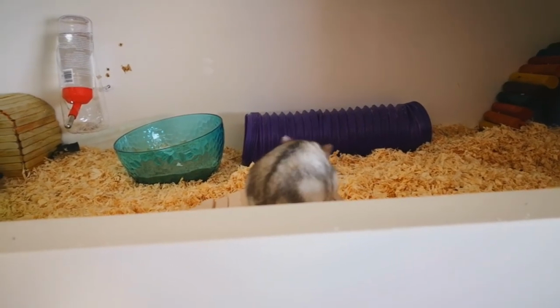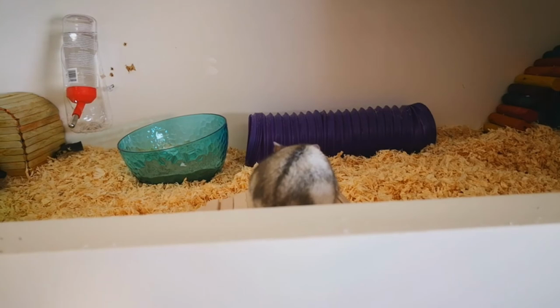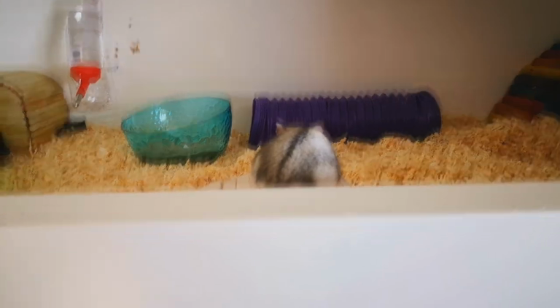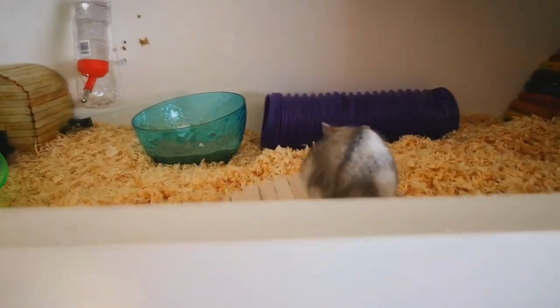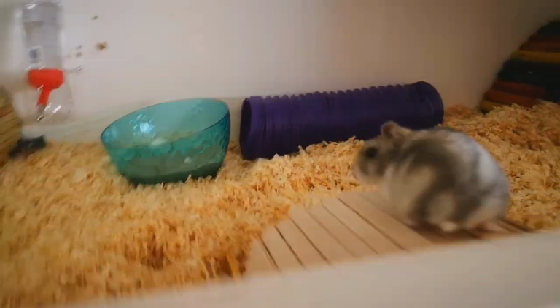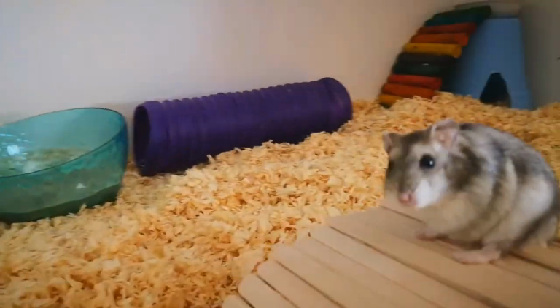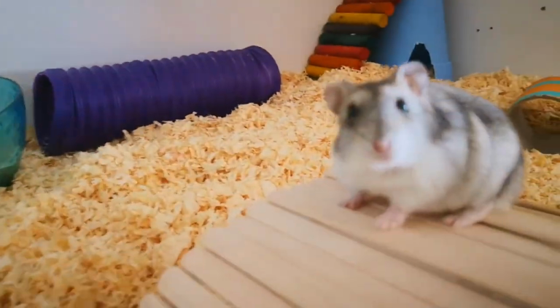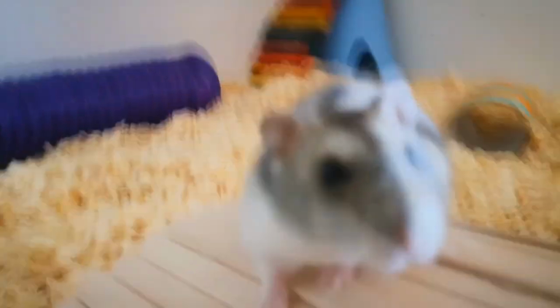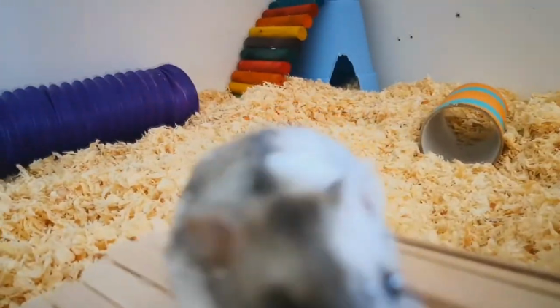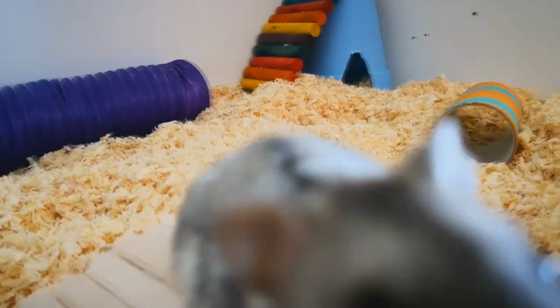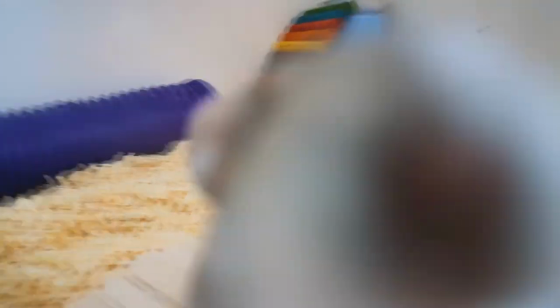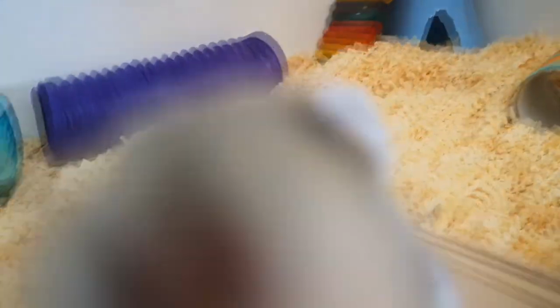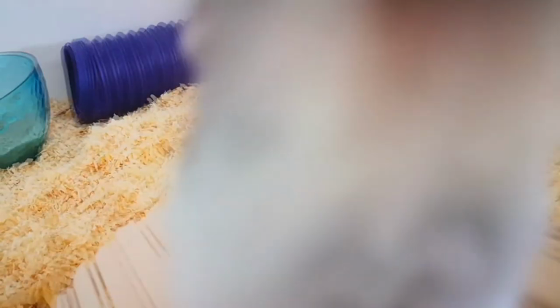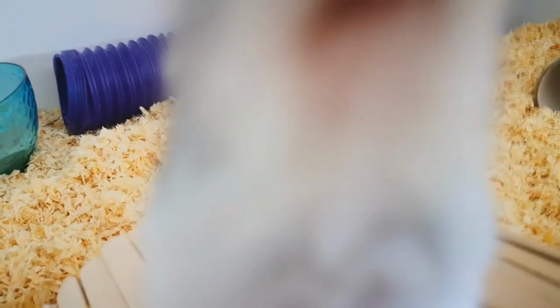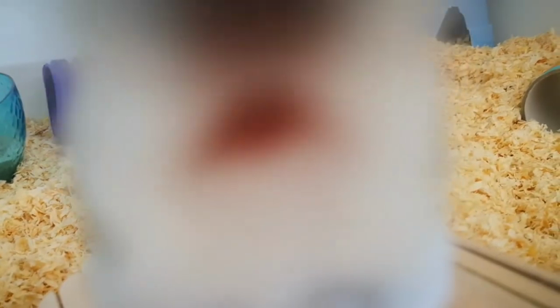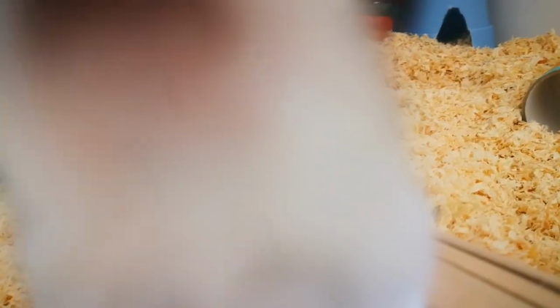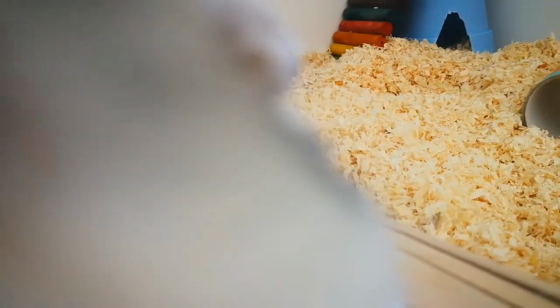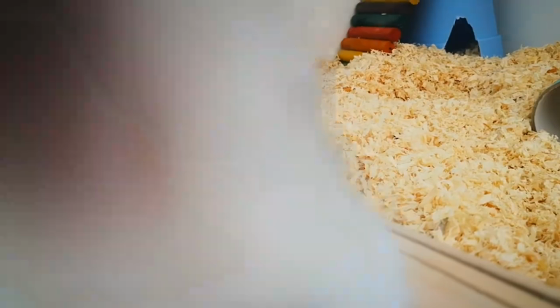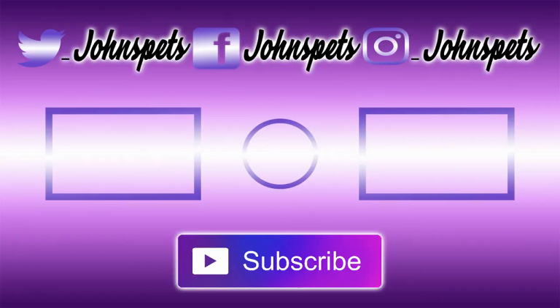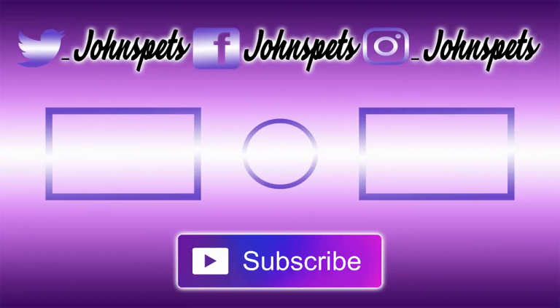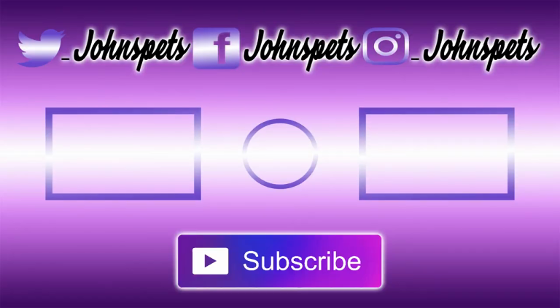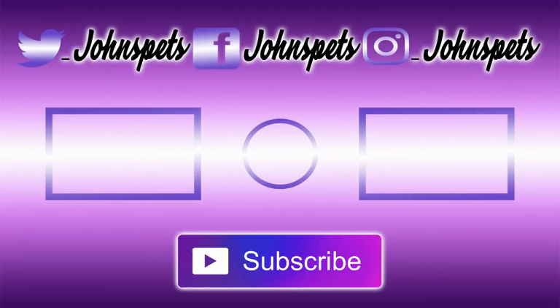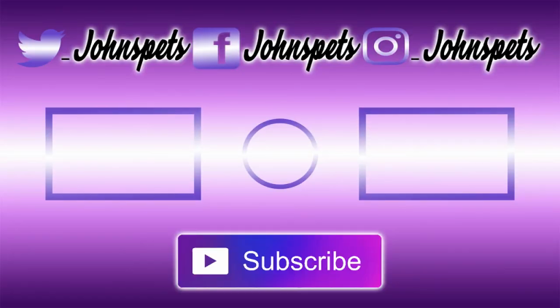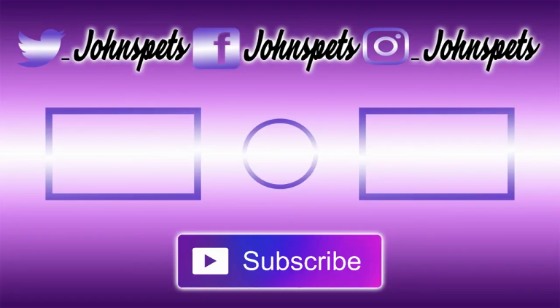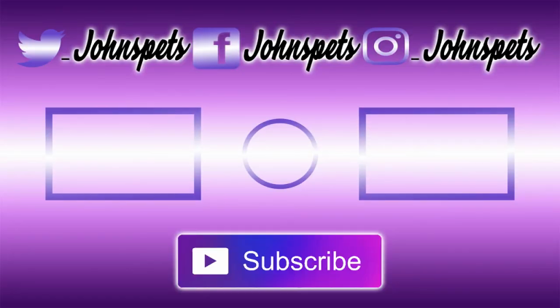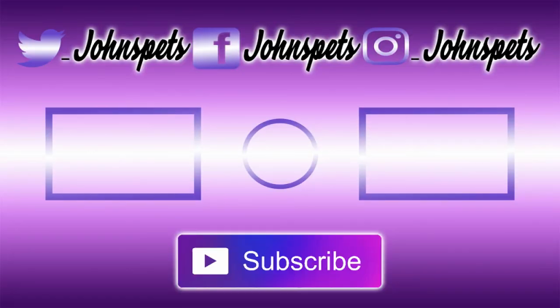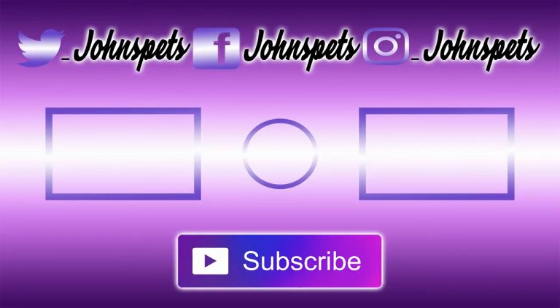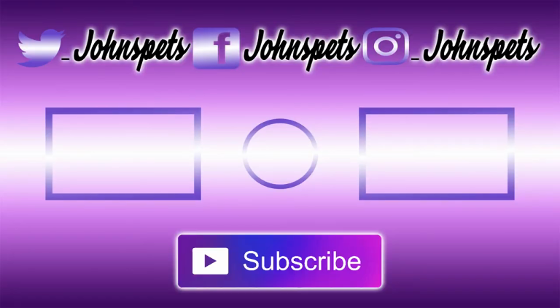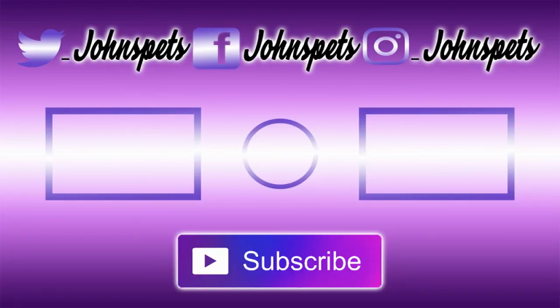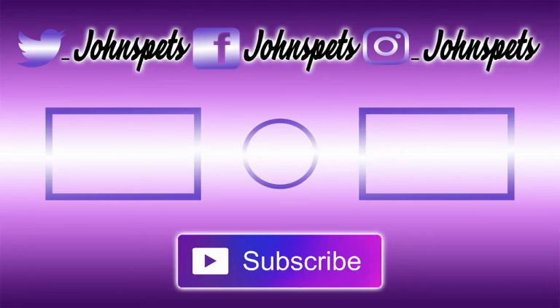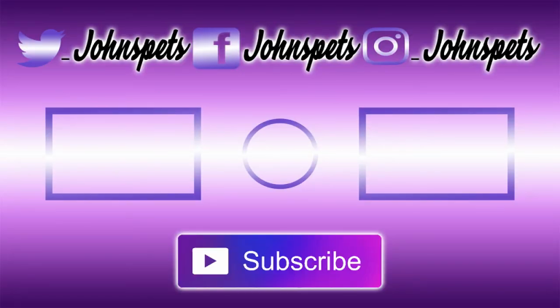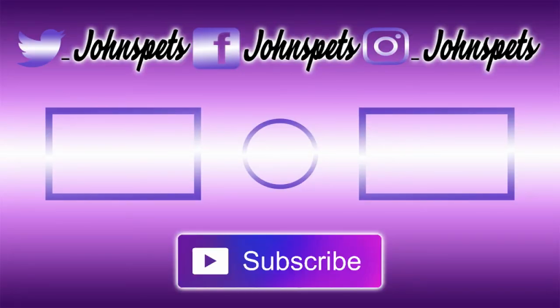Well guys, that's all I have for you today! If you enjoyed this video, don't forget to hit the thumbs up button, and to really help this channel out you could hit that subscribe button down there as well to see more videos. See you after!